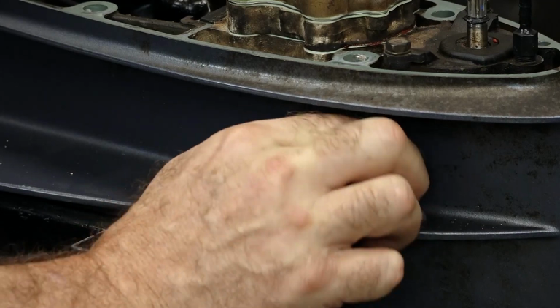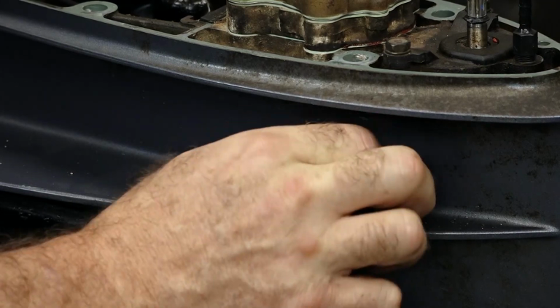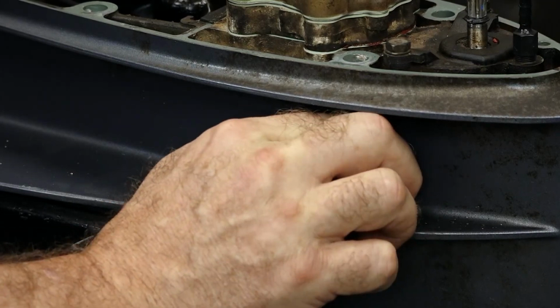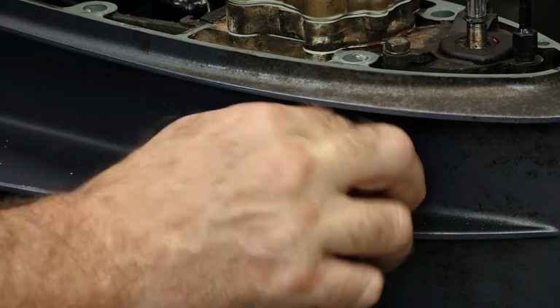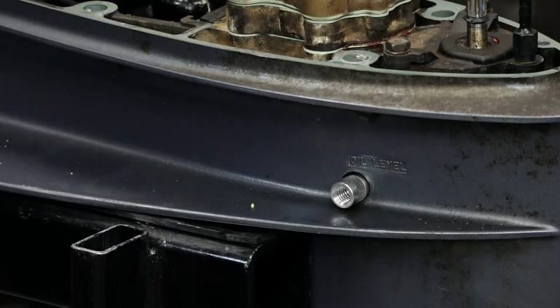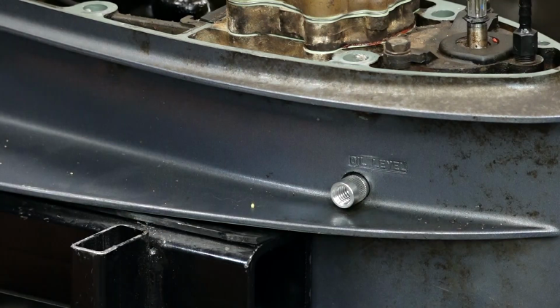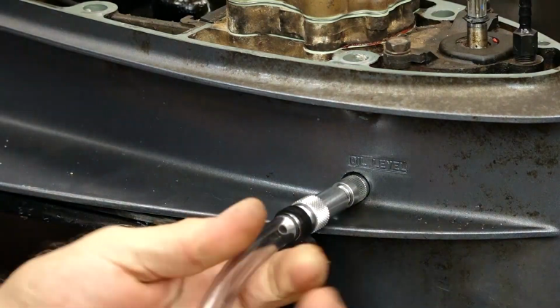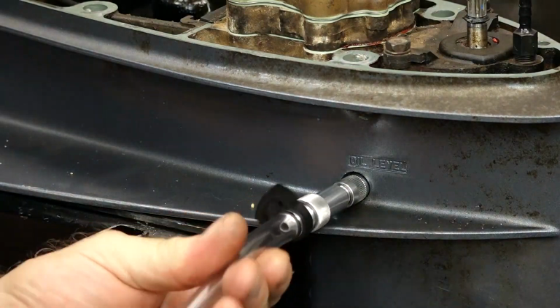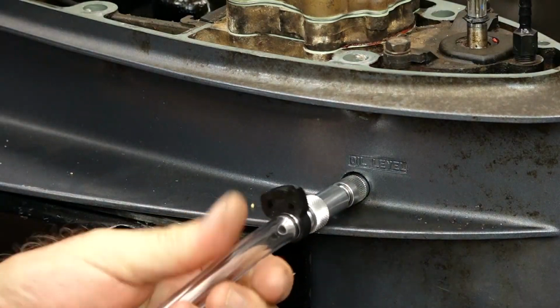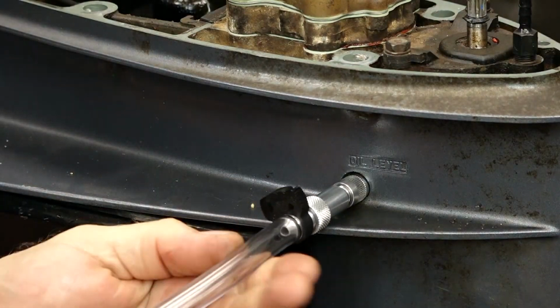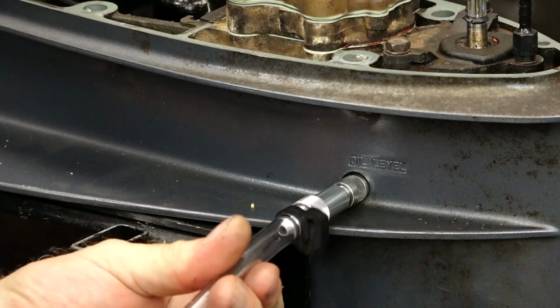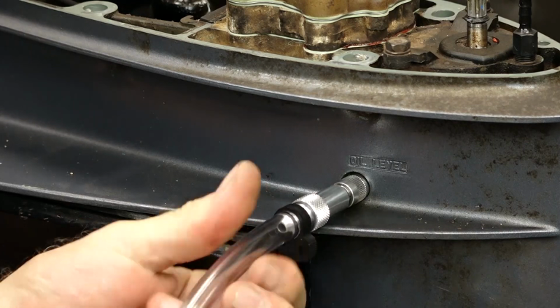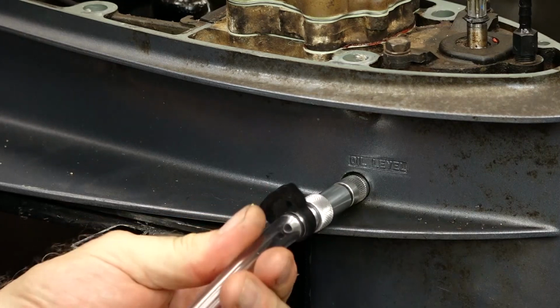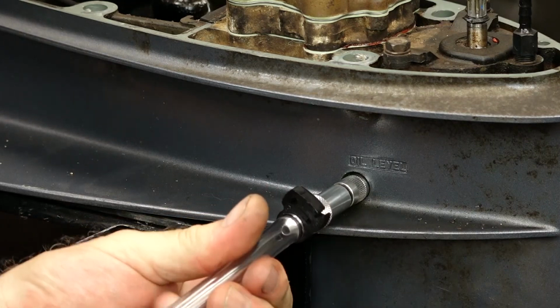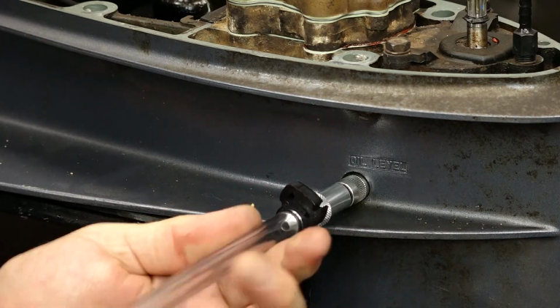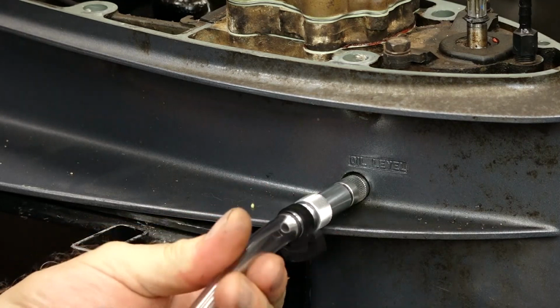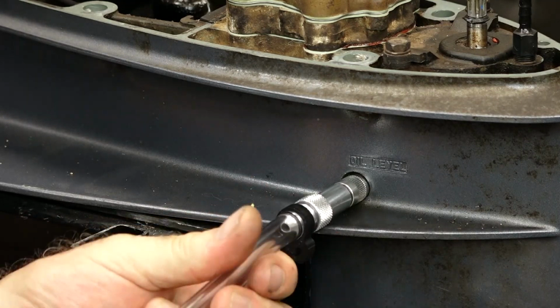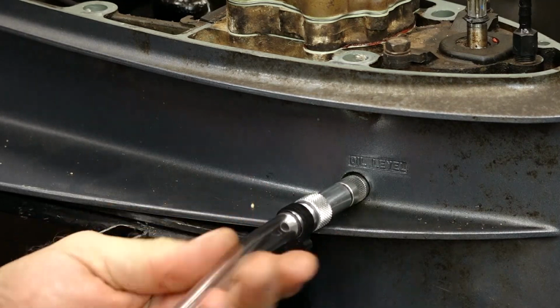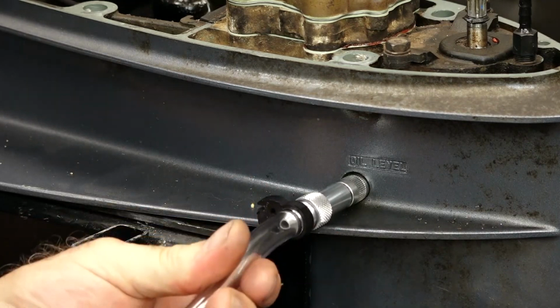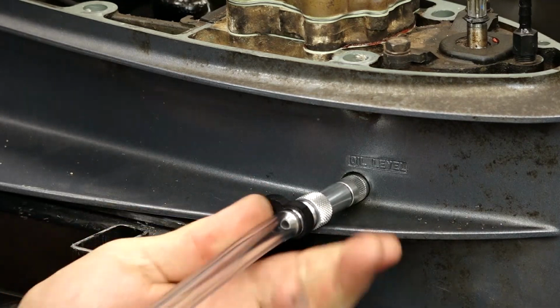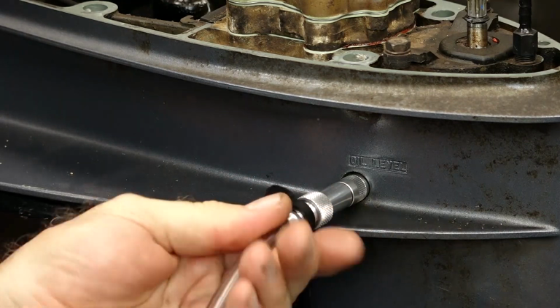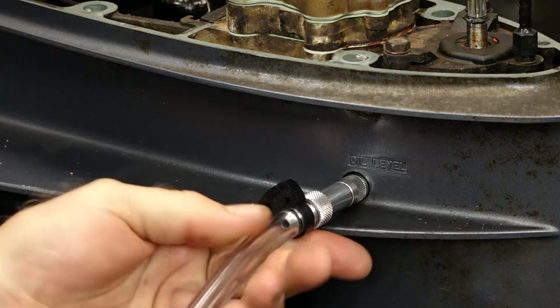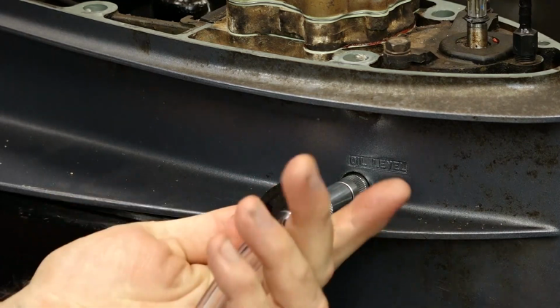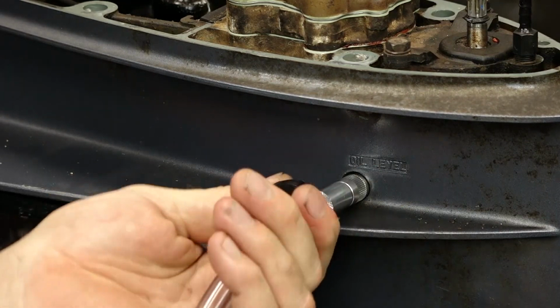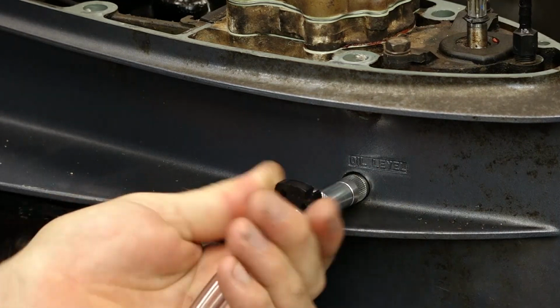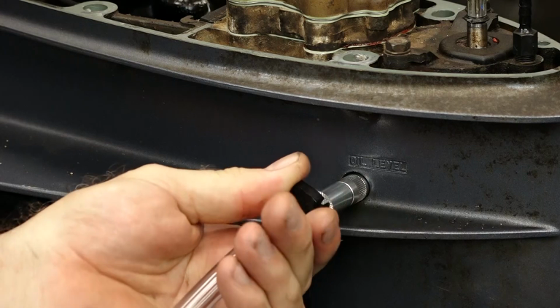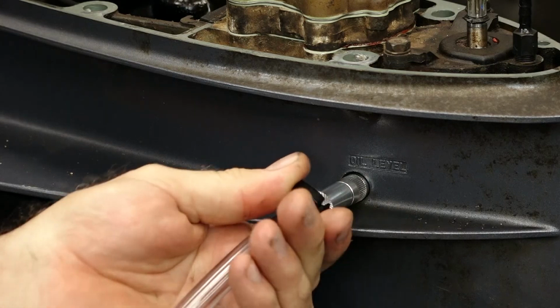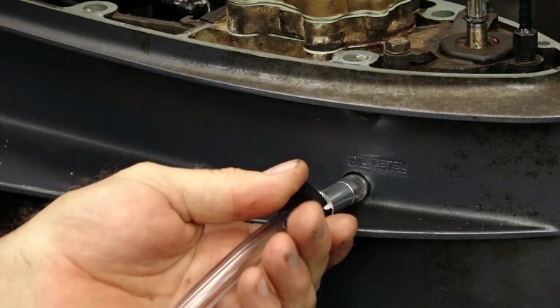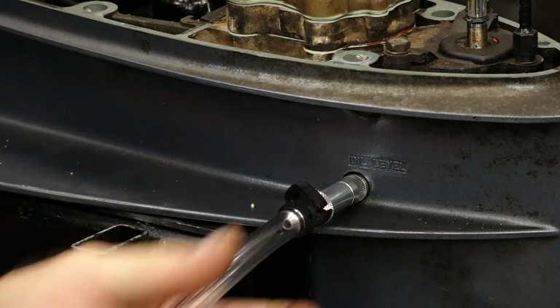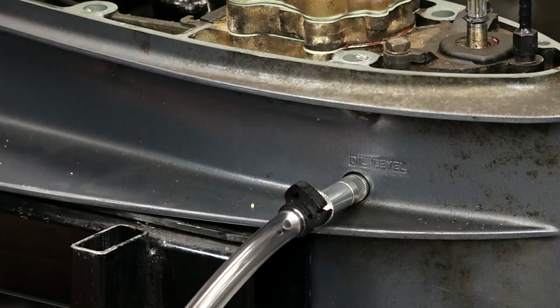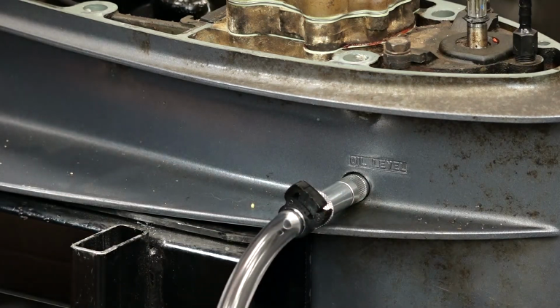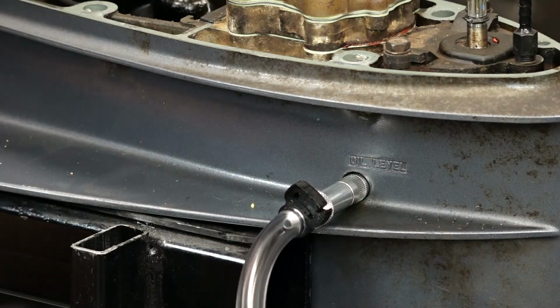So we put the adapter in first and then attach it till it bottoms out. Now this doesn't need to be really tight — it just needs to bottom against the O-ring and then you're good to go.